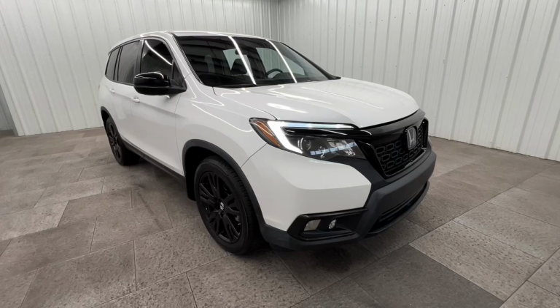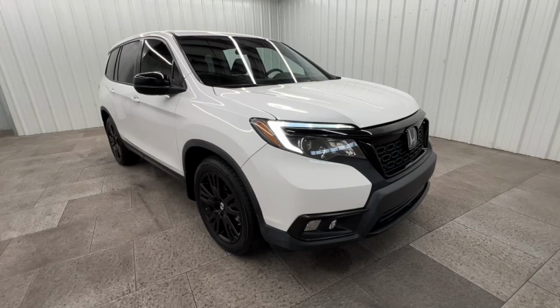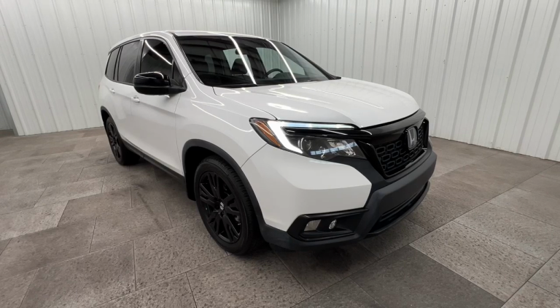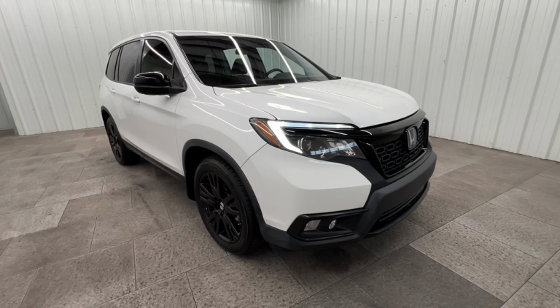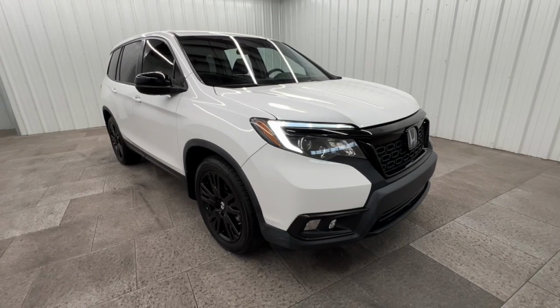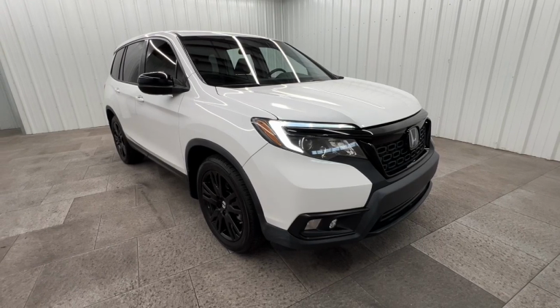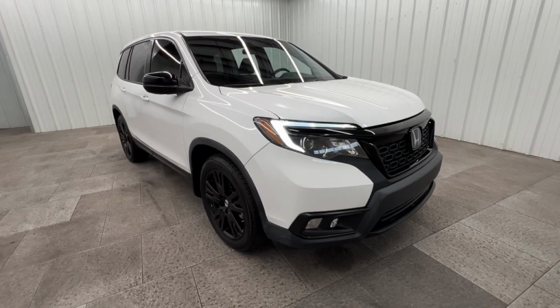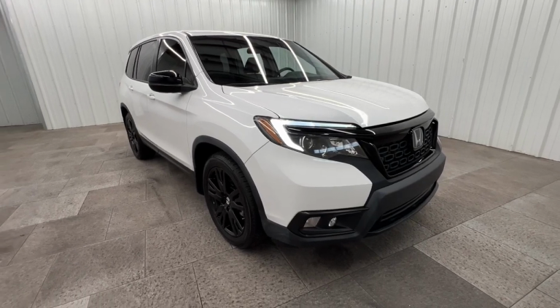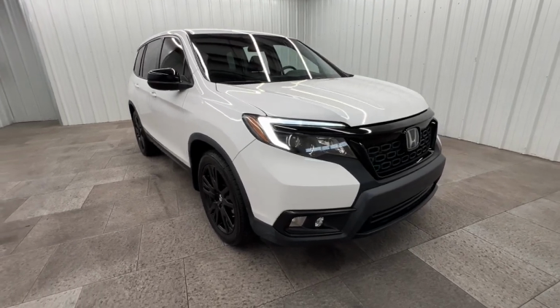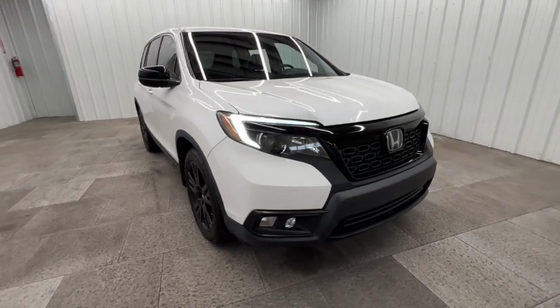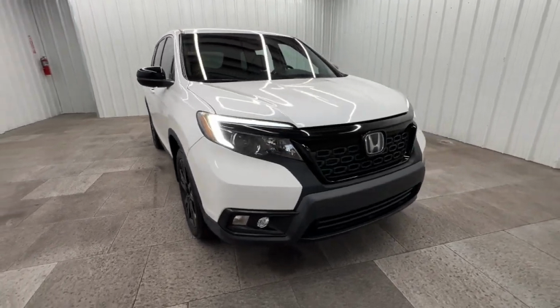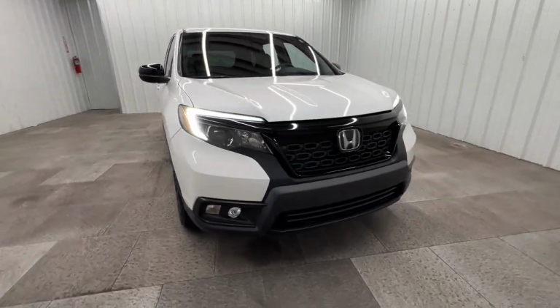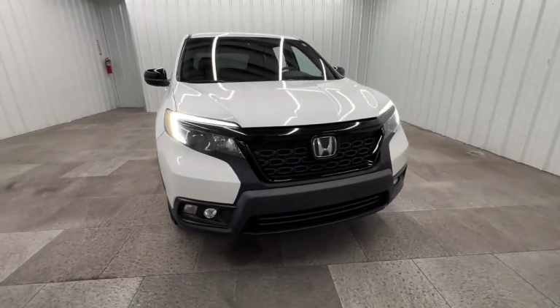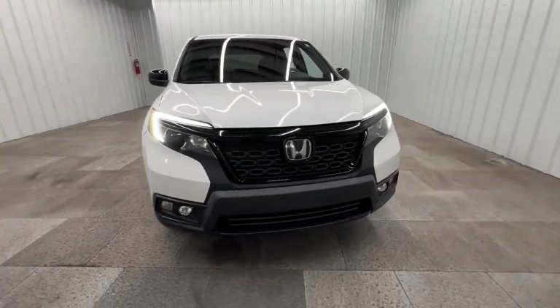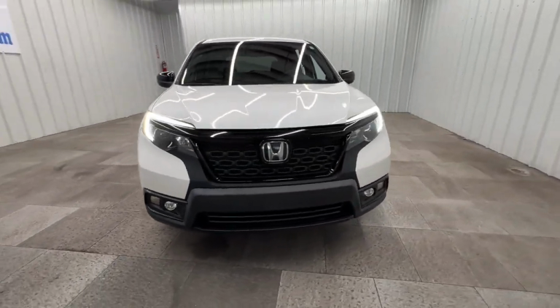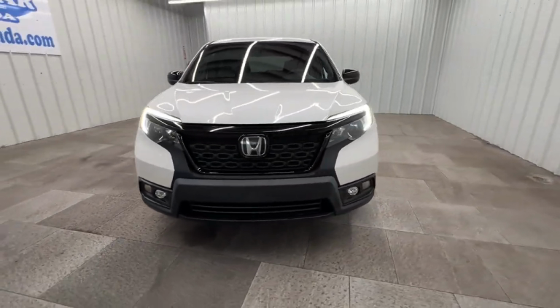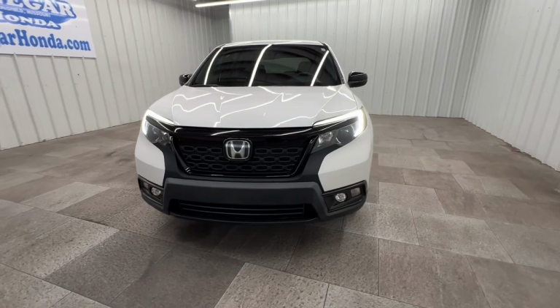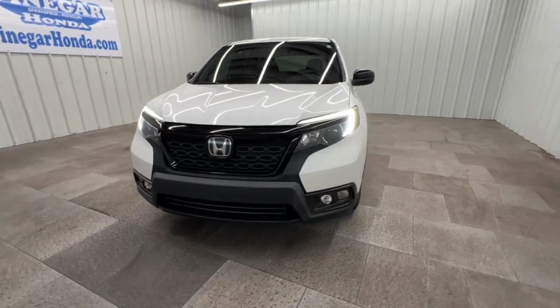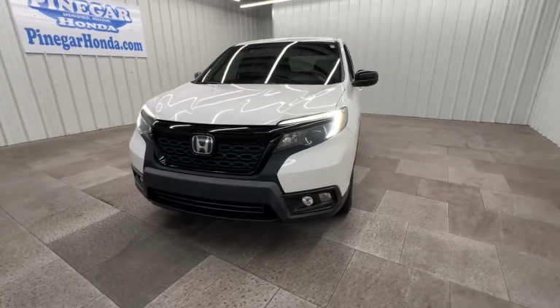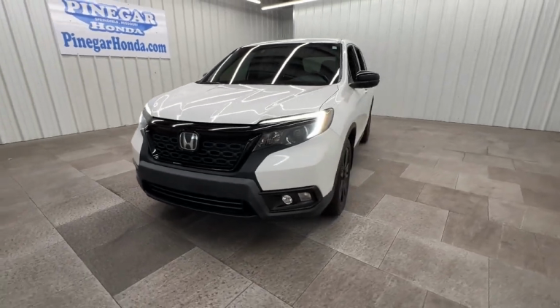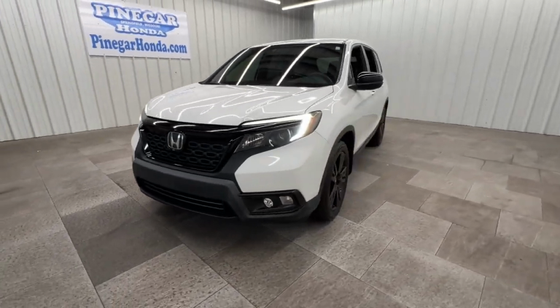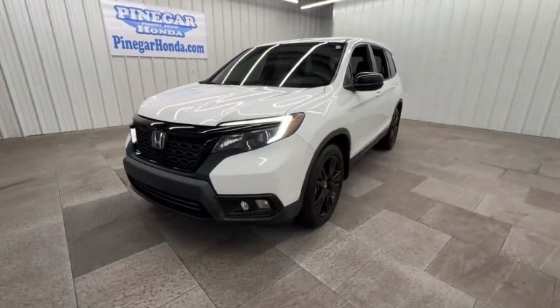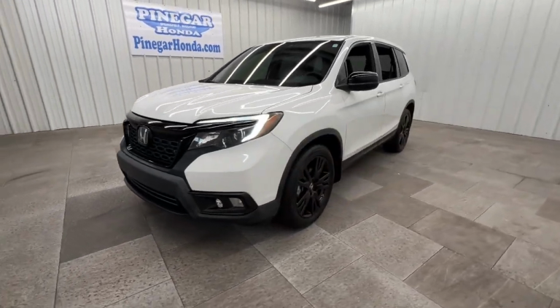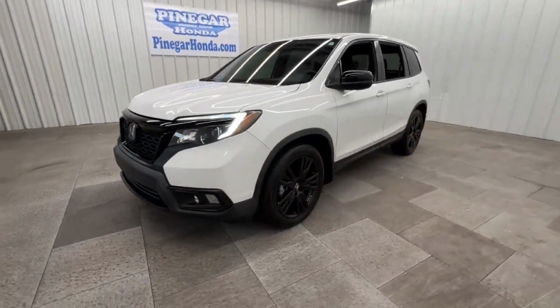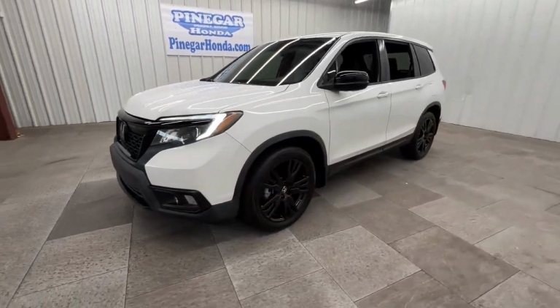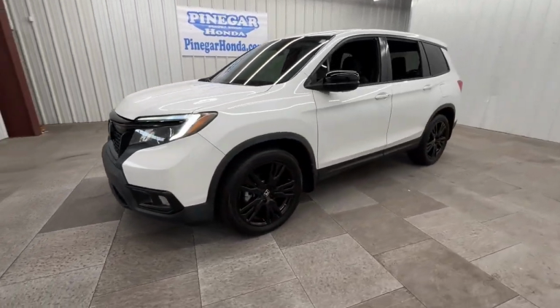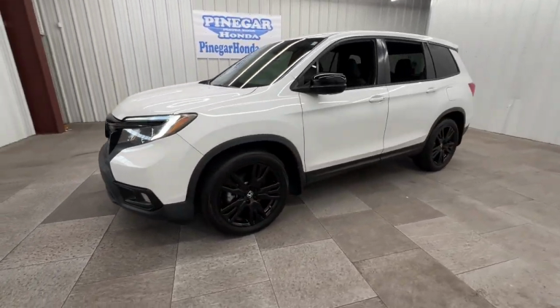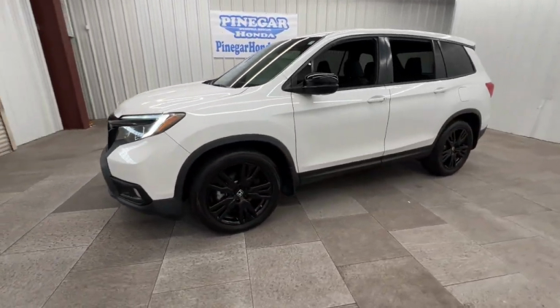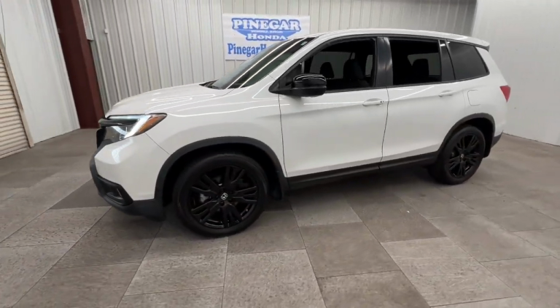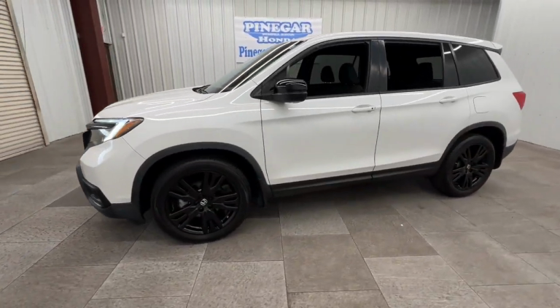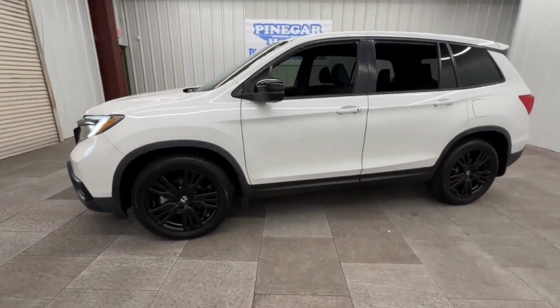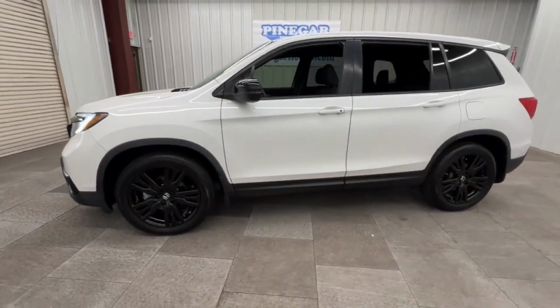Go home happy with the 2021 Honda Passport. With less than 35,000 miles on the odometer, this vehicle provides excellent value.